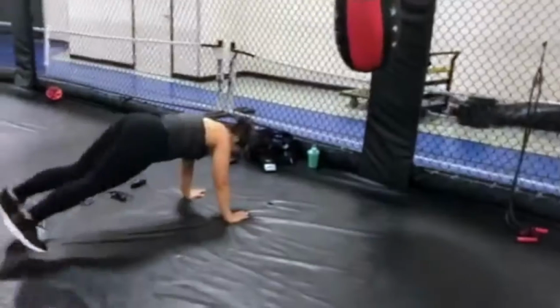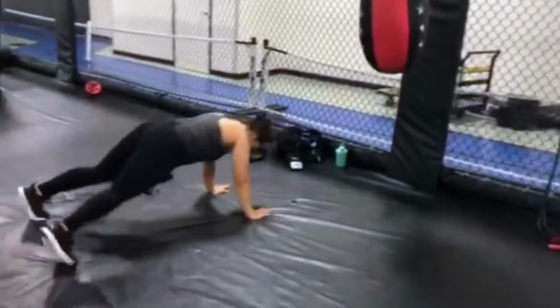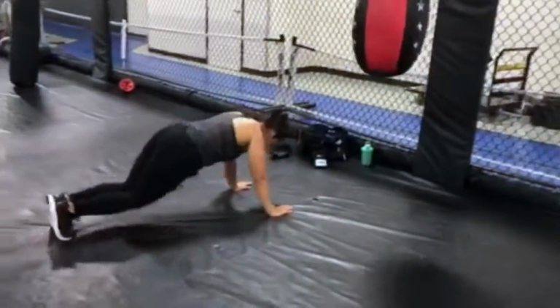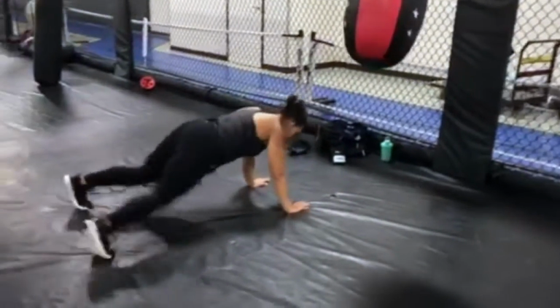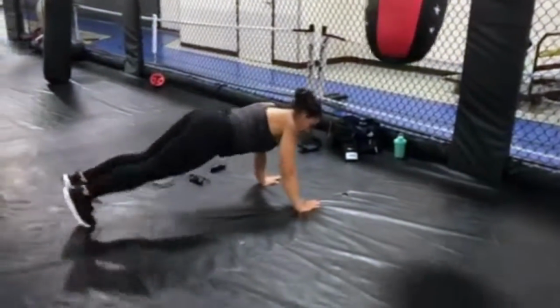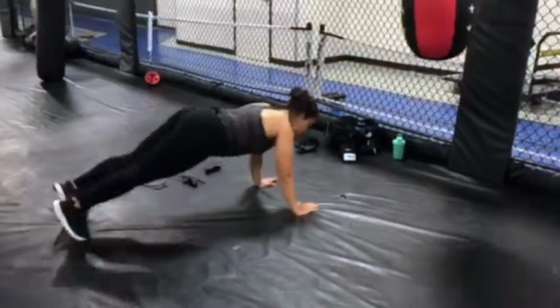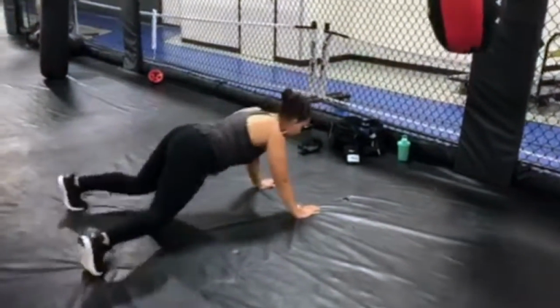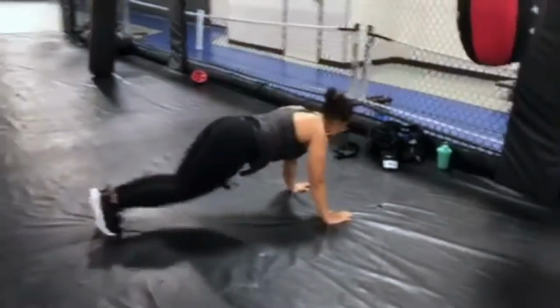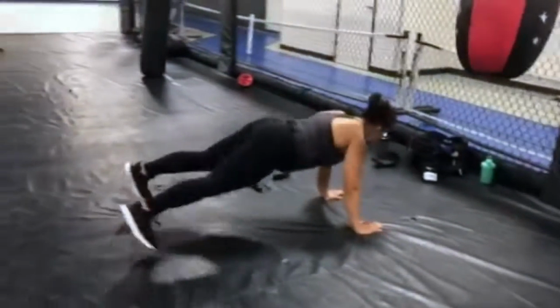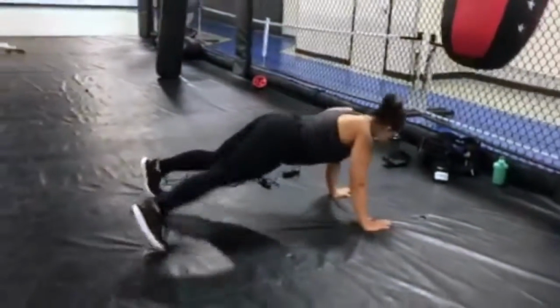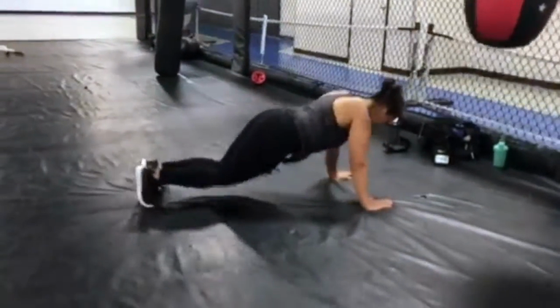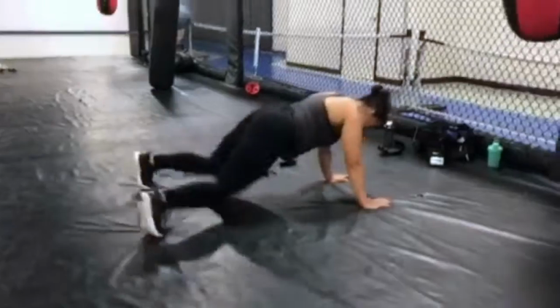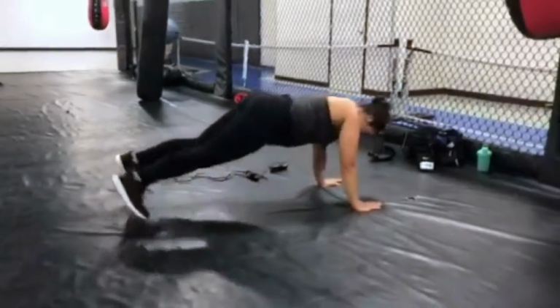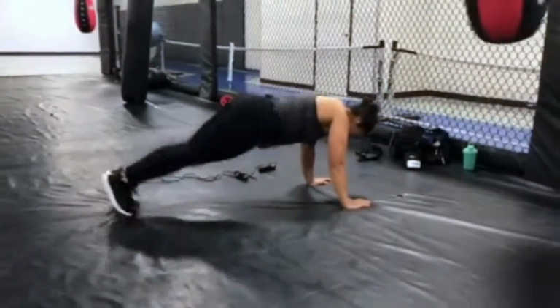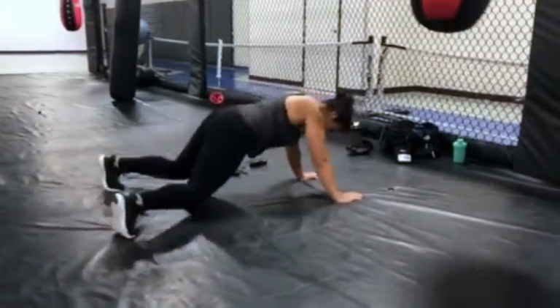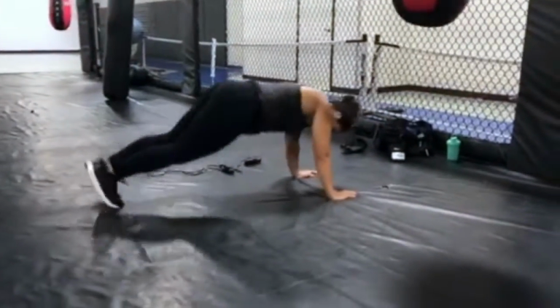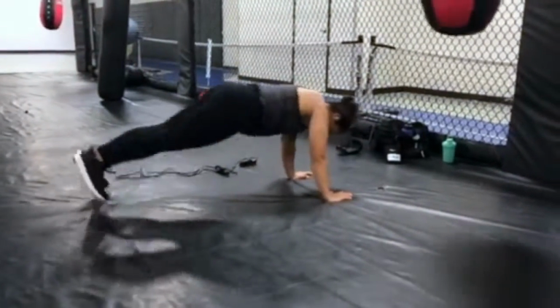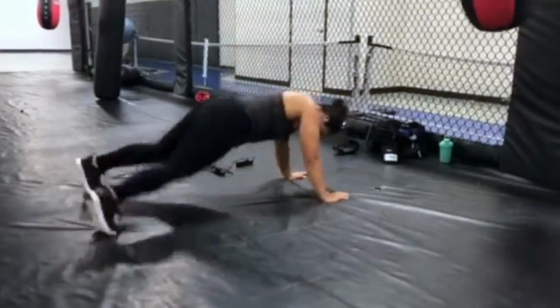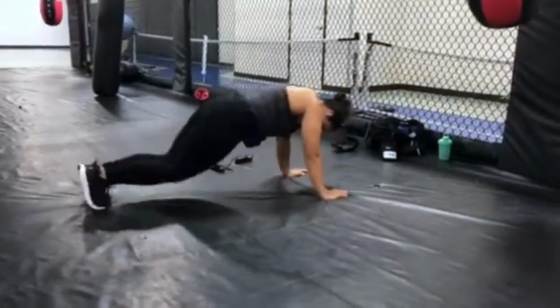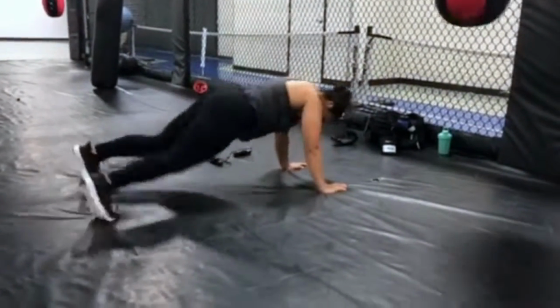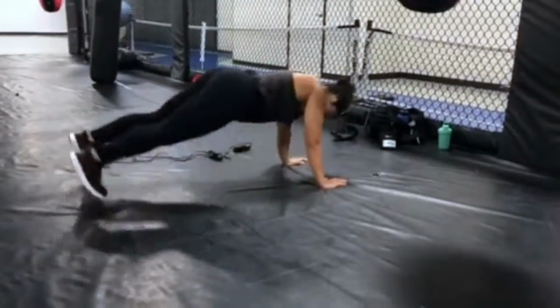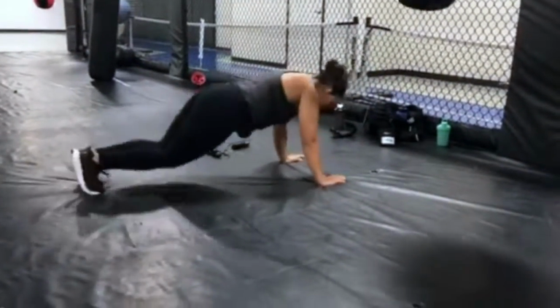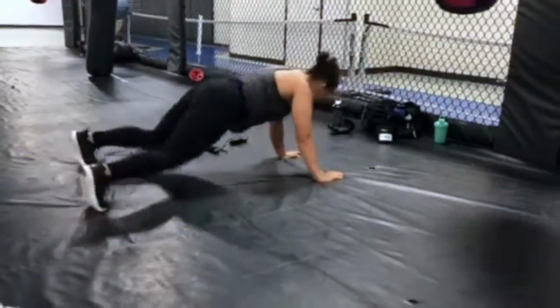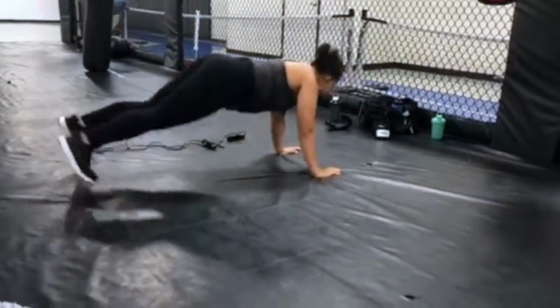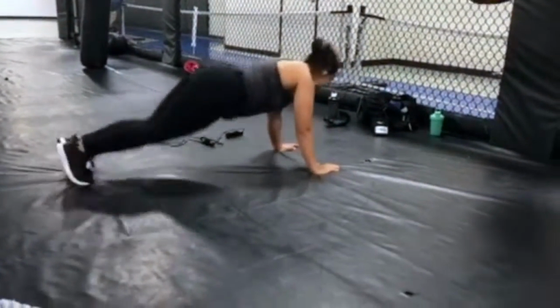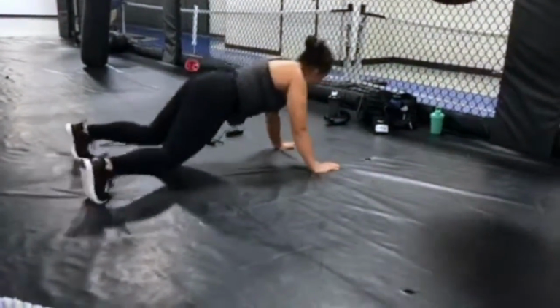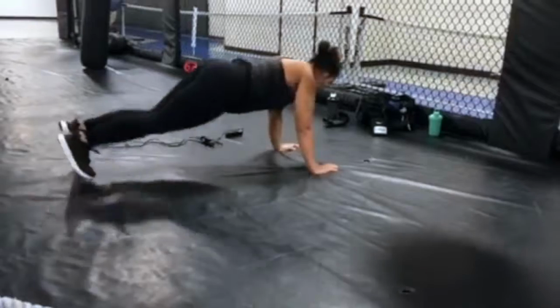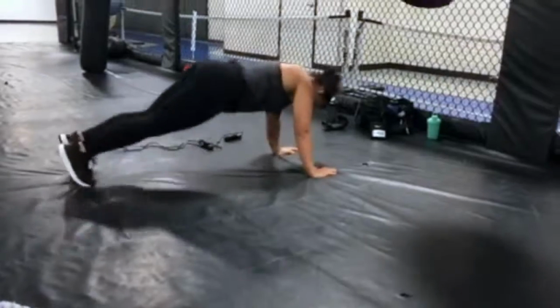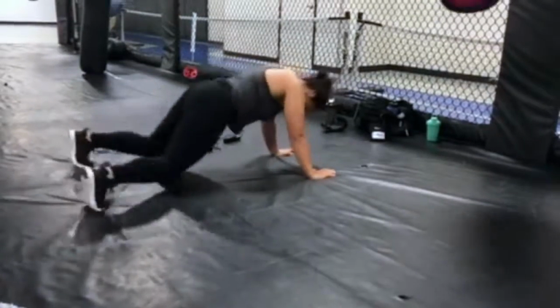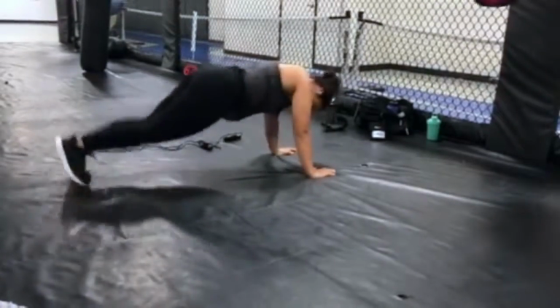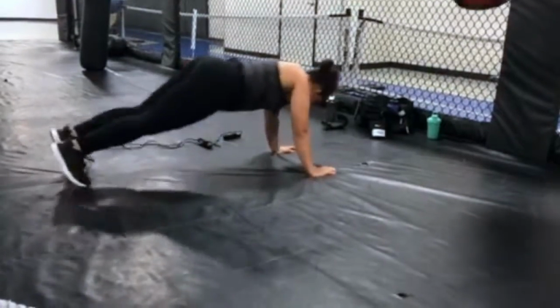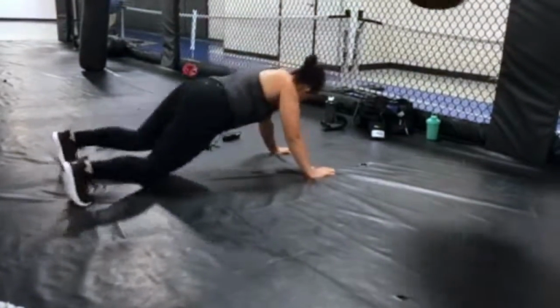Again with the in and out plank jumps — this is what I have chosen for my ground cardio. If you guys get tired of this one, you can also do jumping lunges or jumping squats.